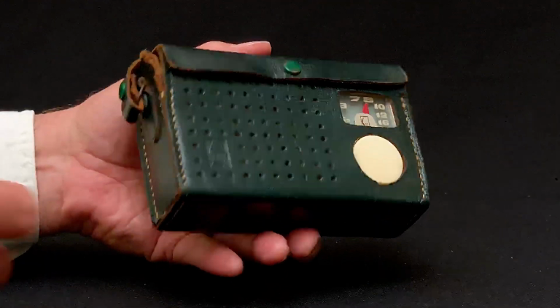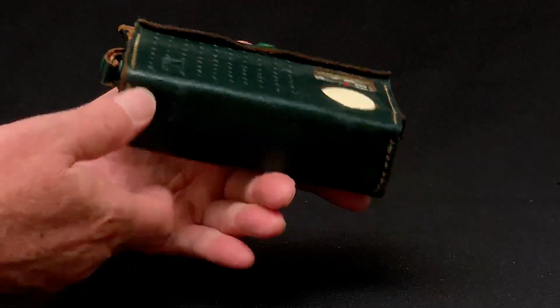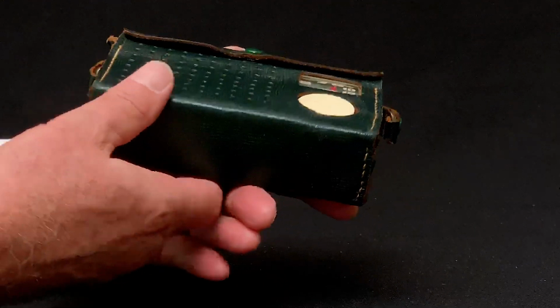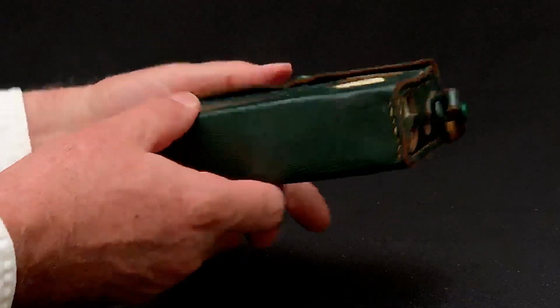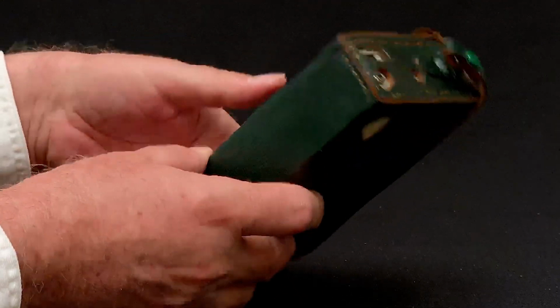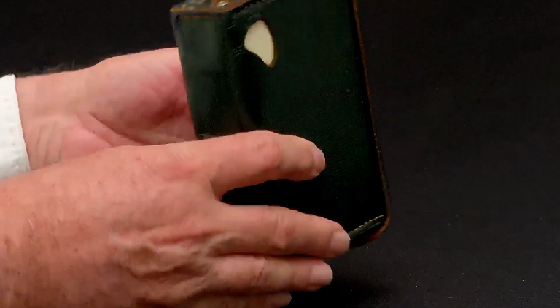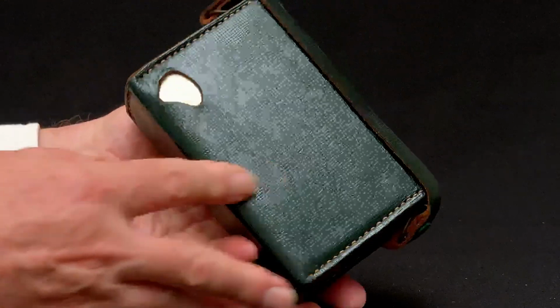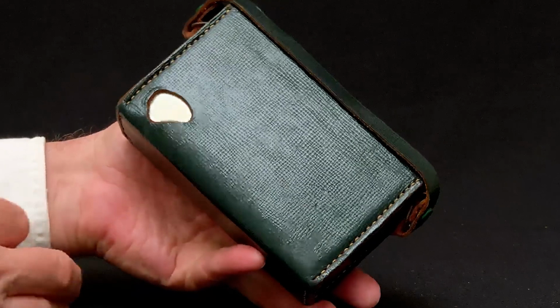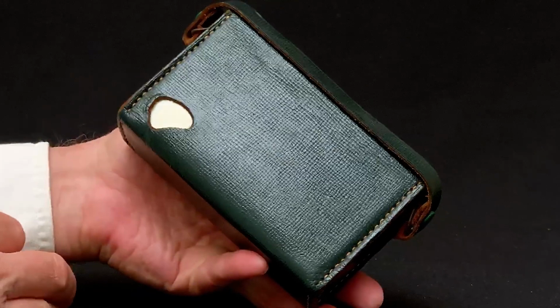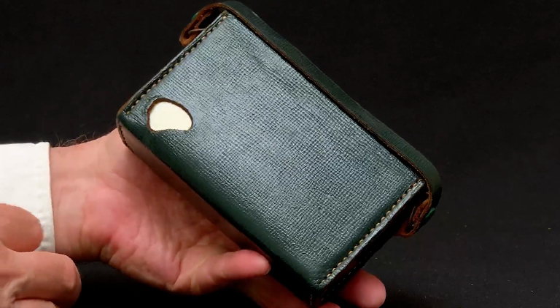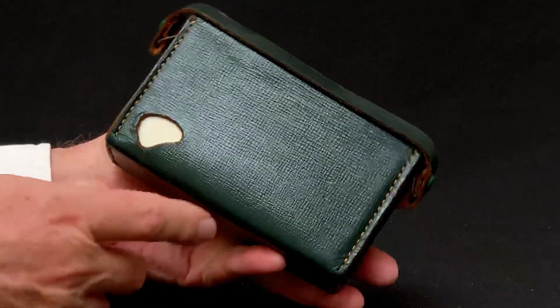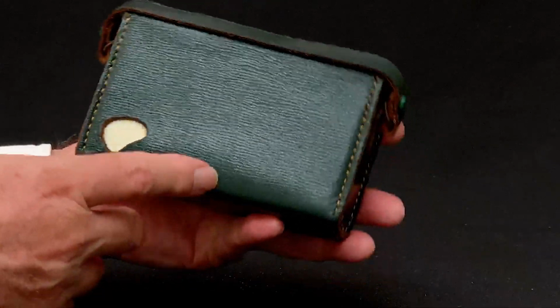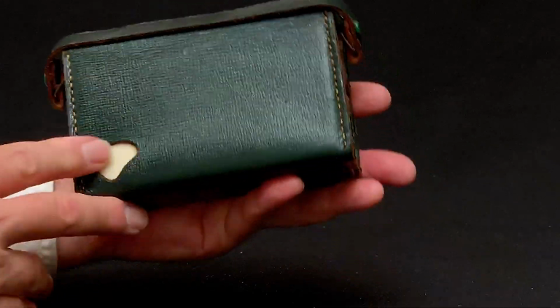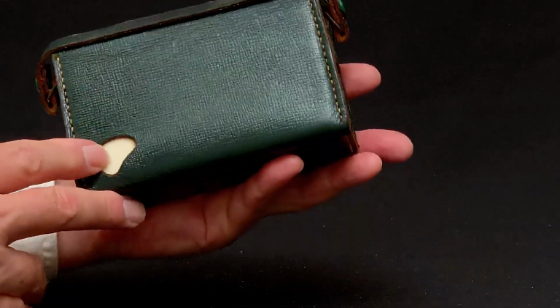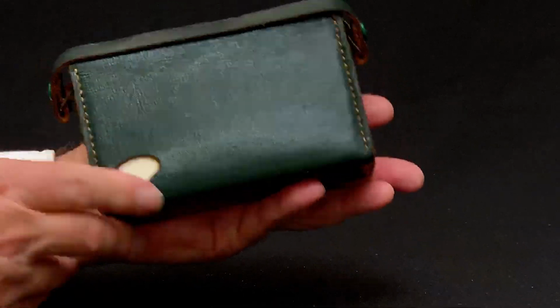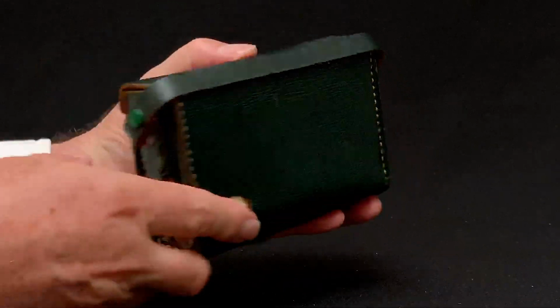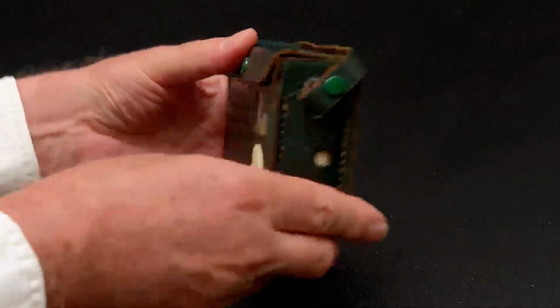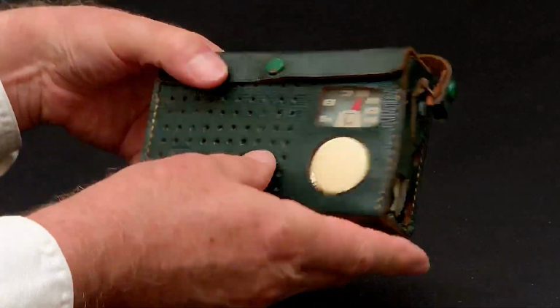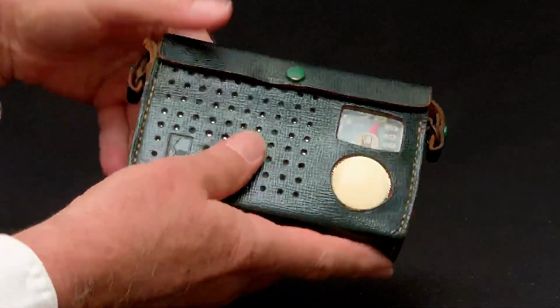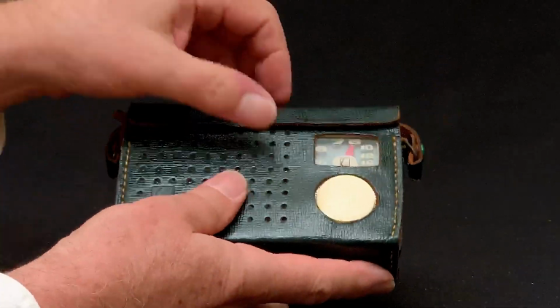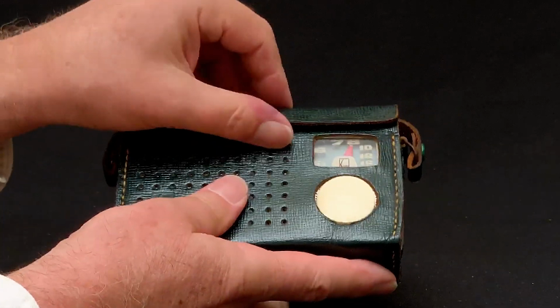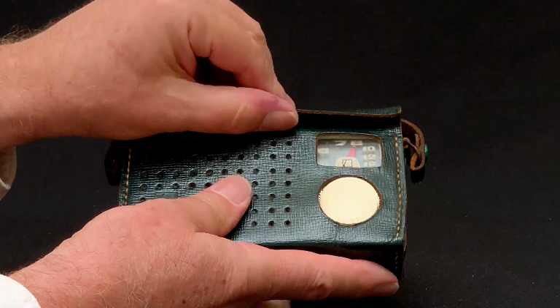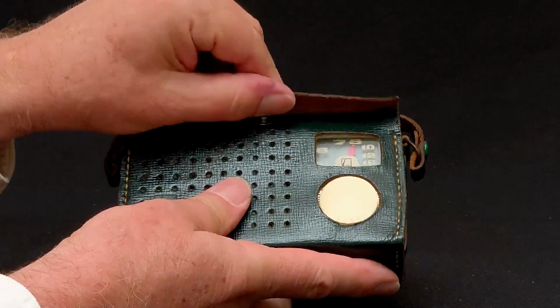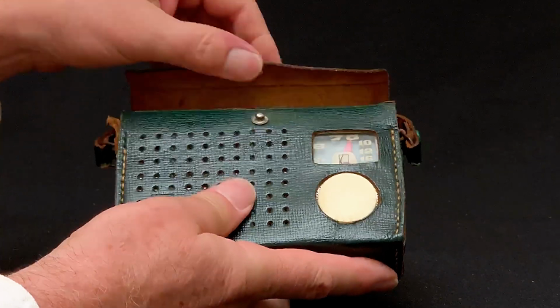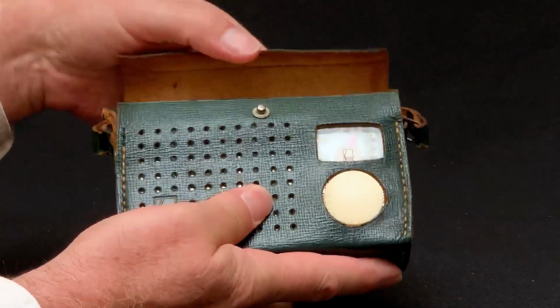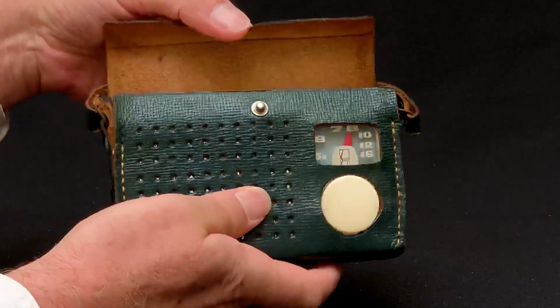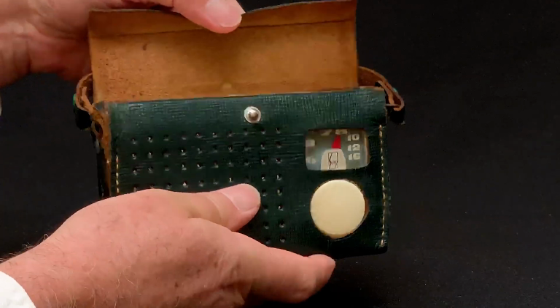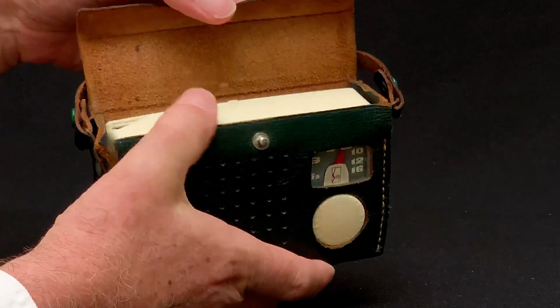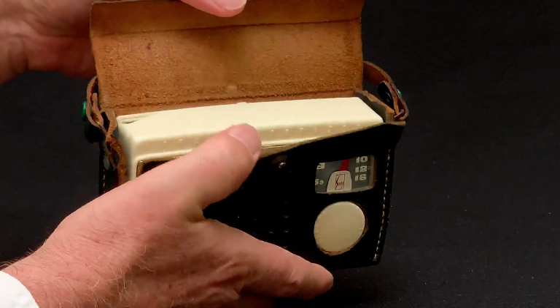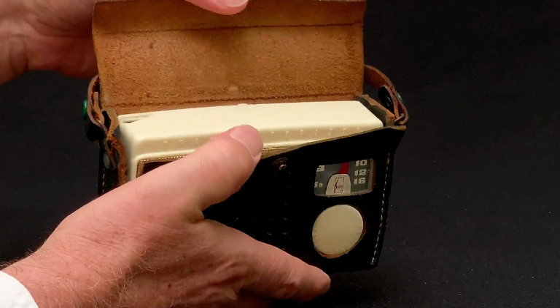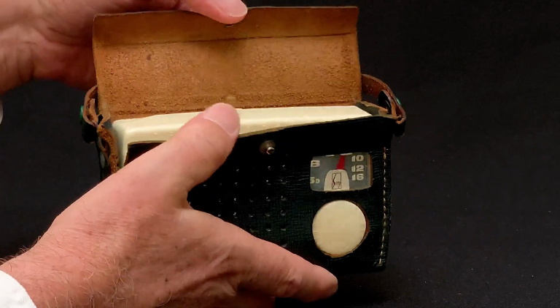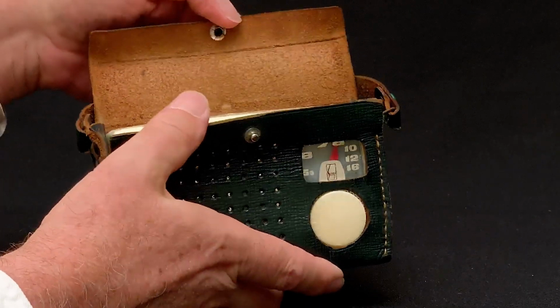Here's the case this TR-5 came in. Although, as you notice, the cutout on the back indicates that it was designed with the TR-55 in mind and may have been the case used for either model.